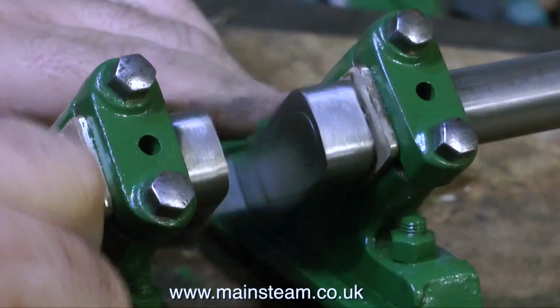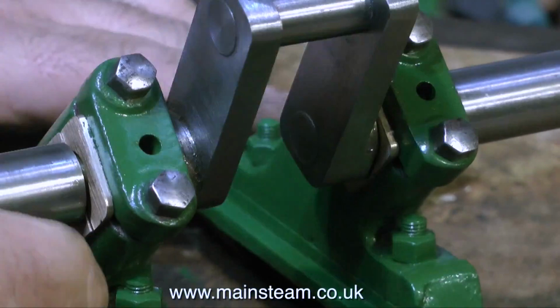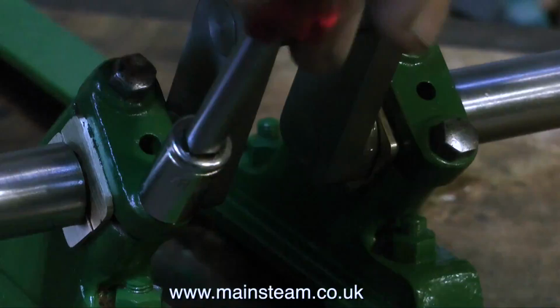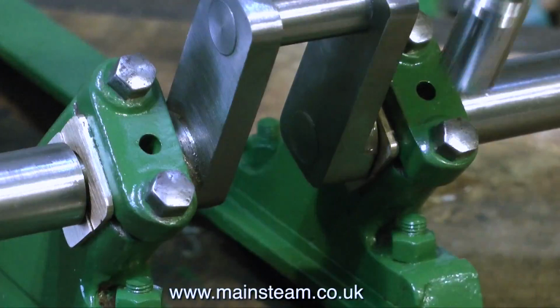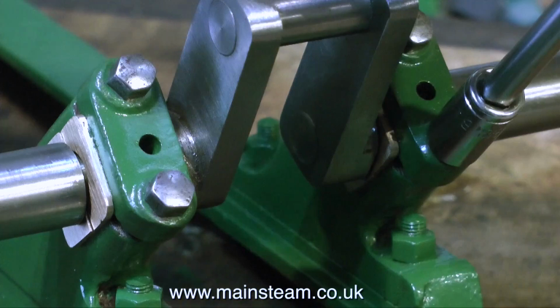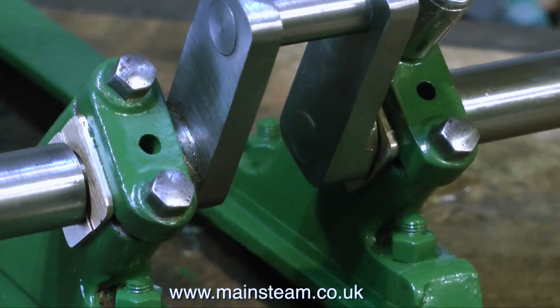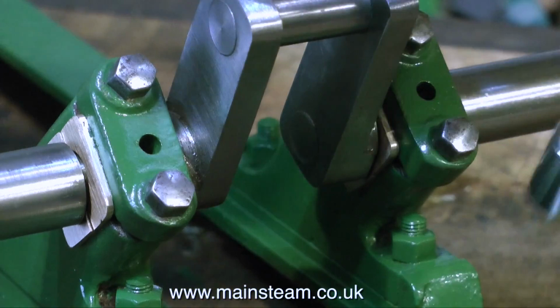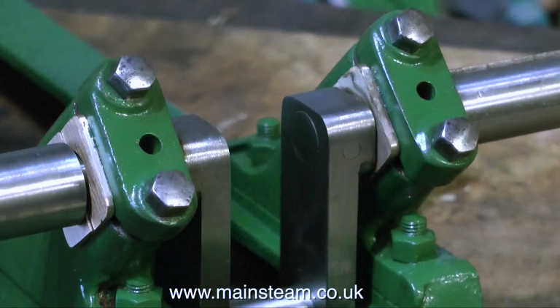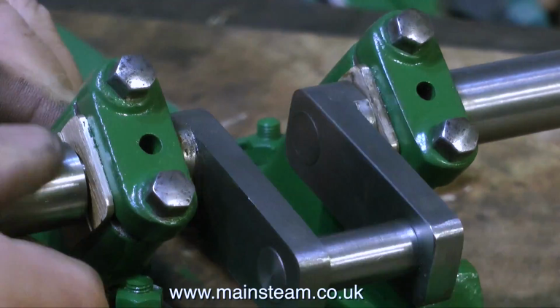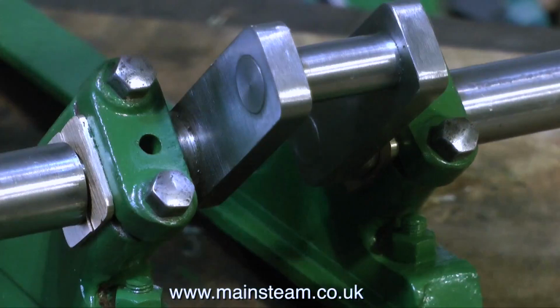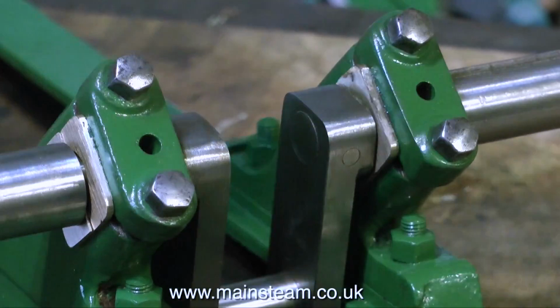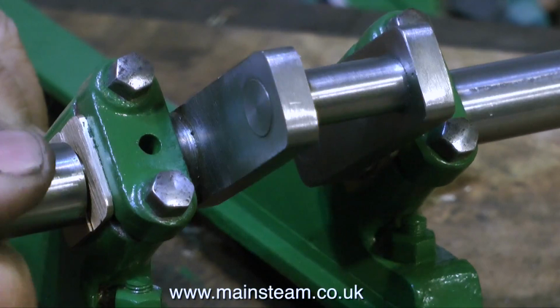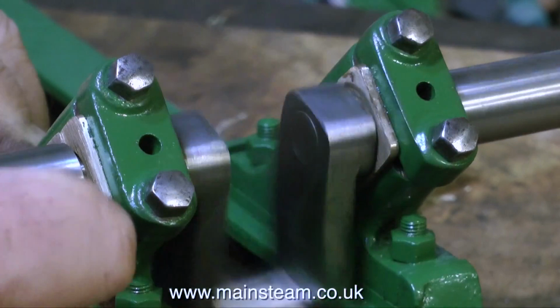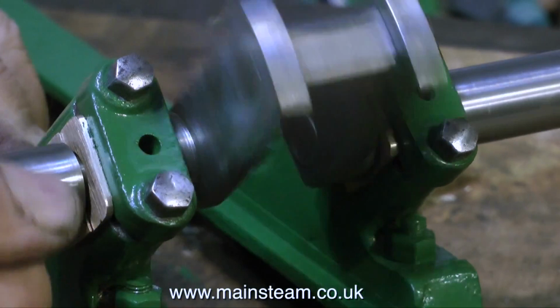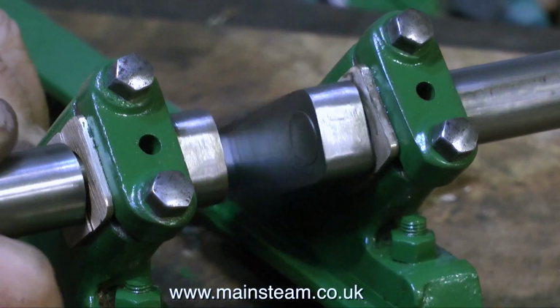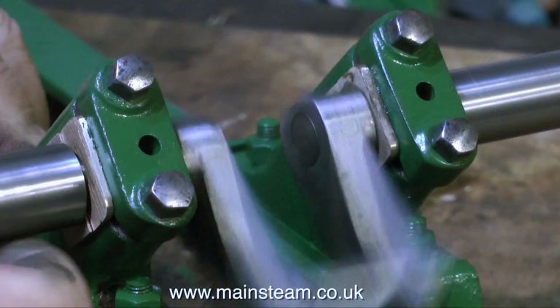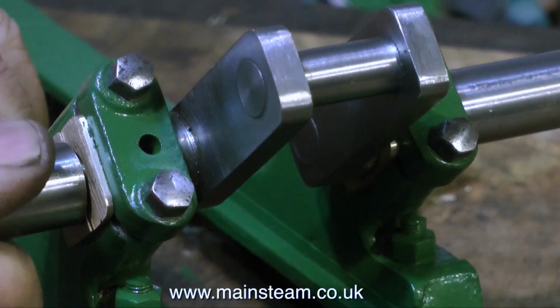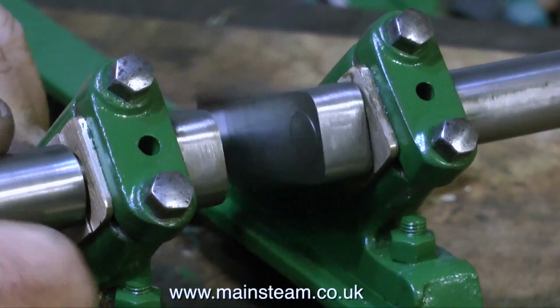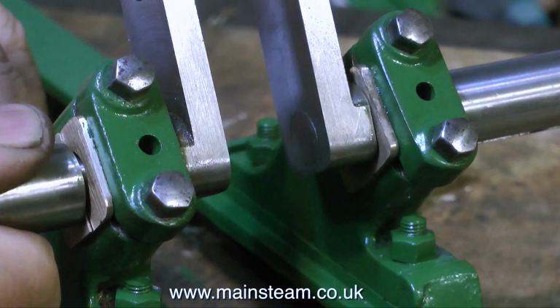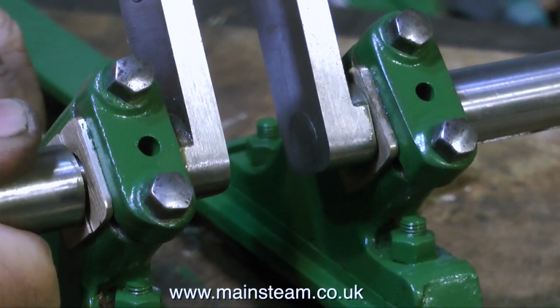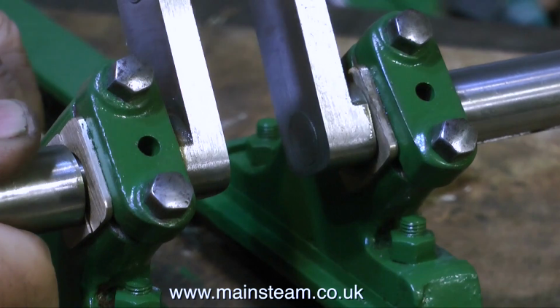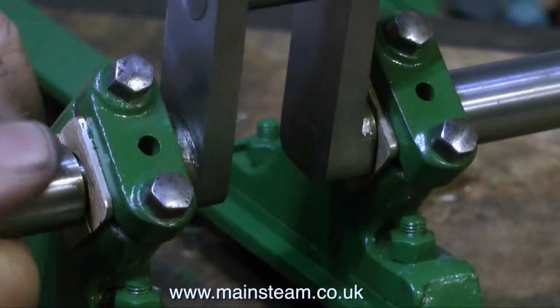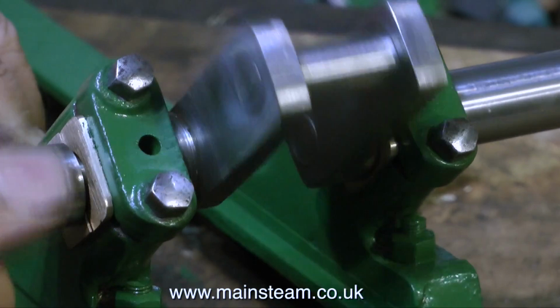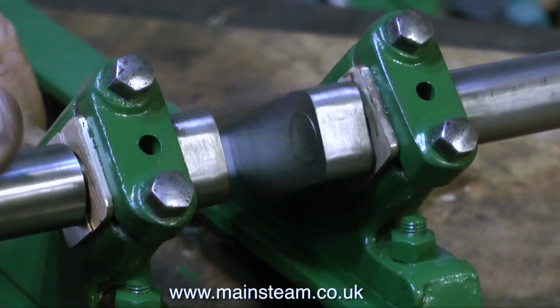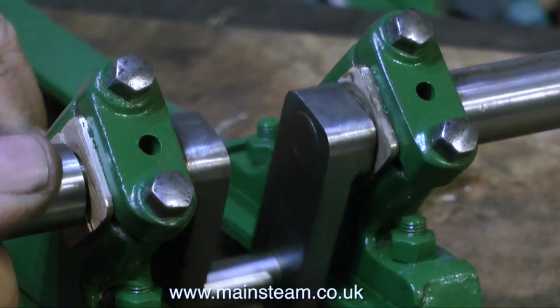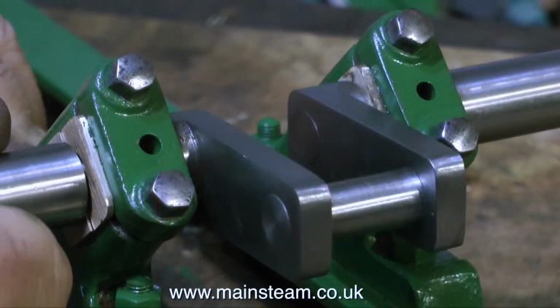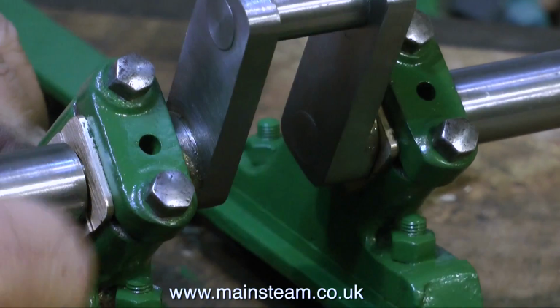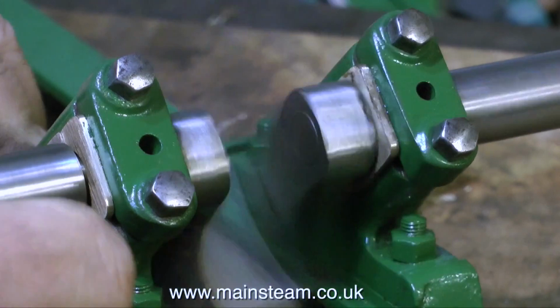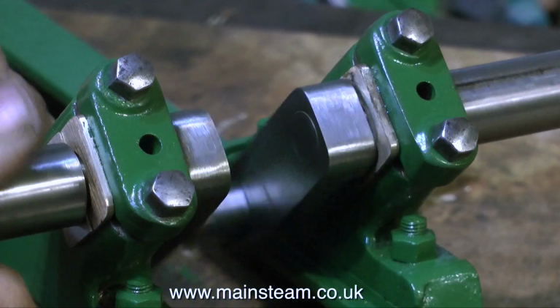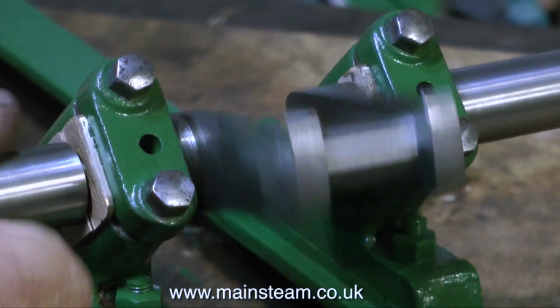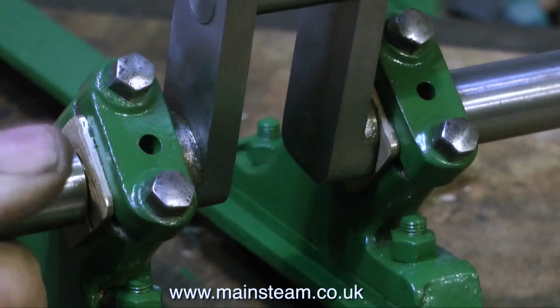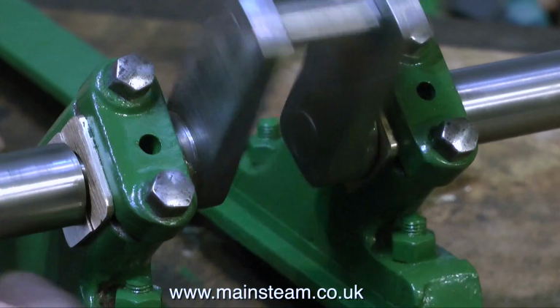As I said at the beginning of this video, if you do not get this right, your engine will never run properly. But if you take your time and refit the crankshaft correctly, you shouldn't get any clunking noises.